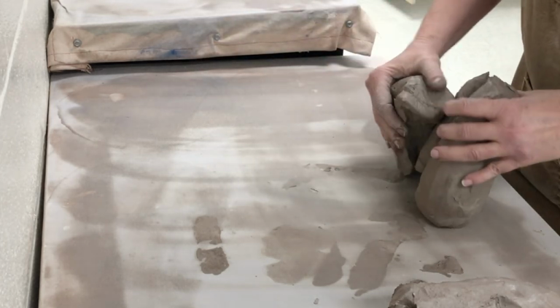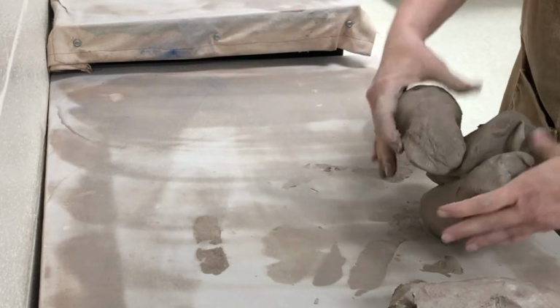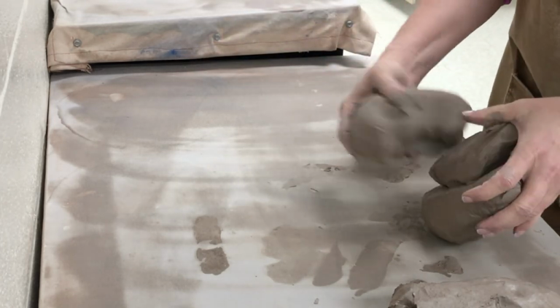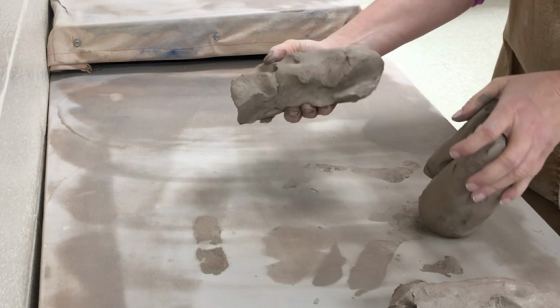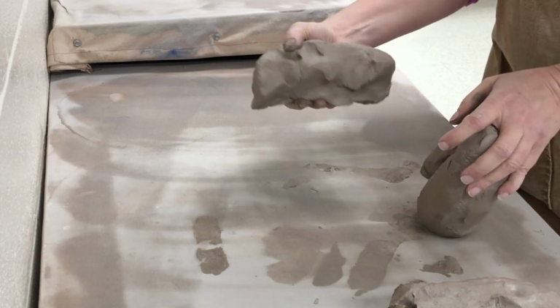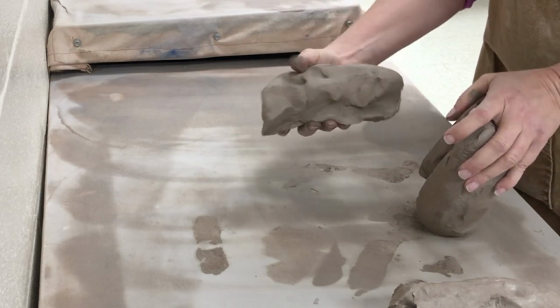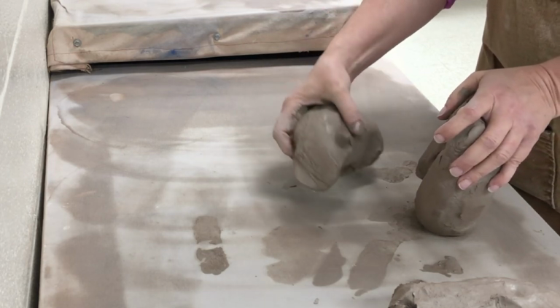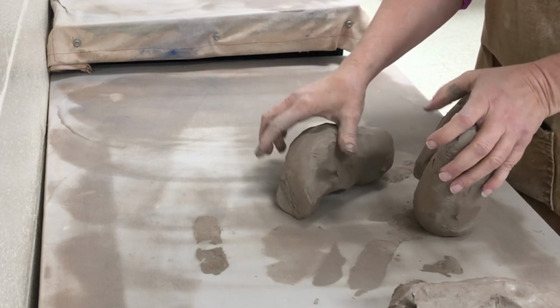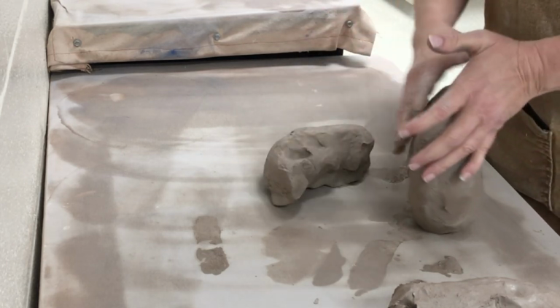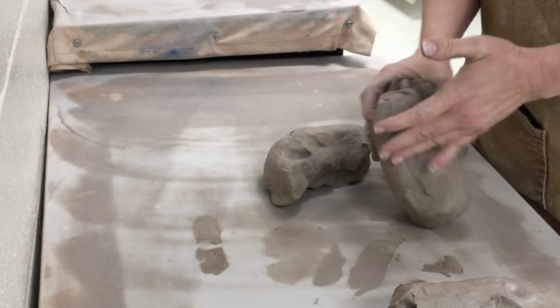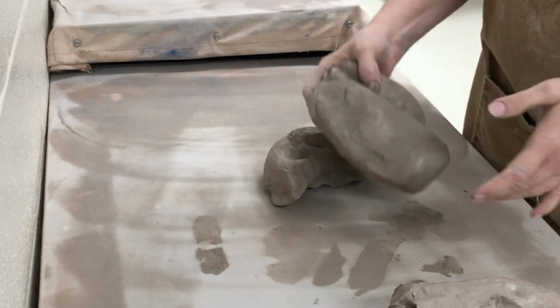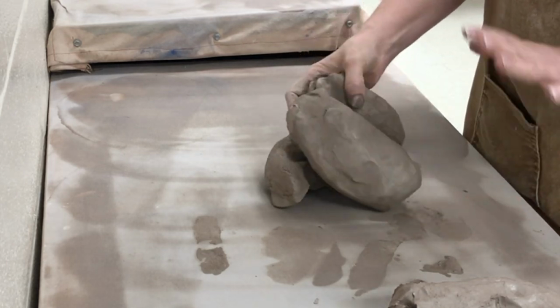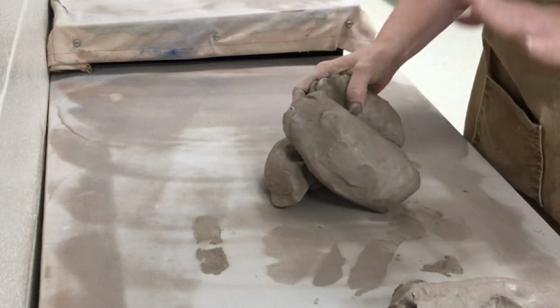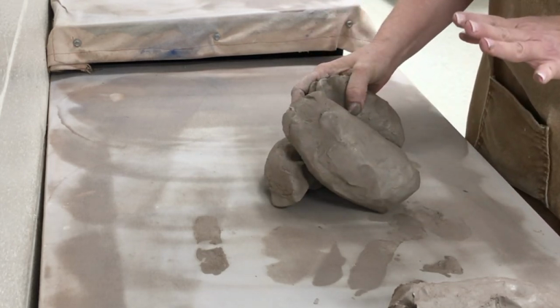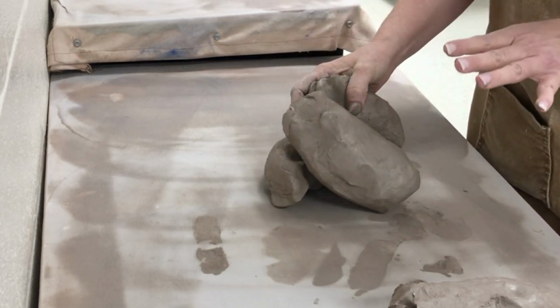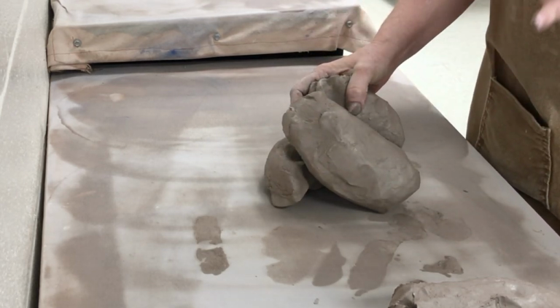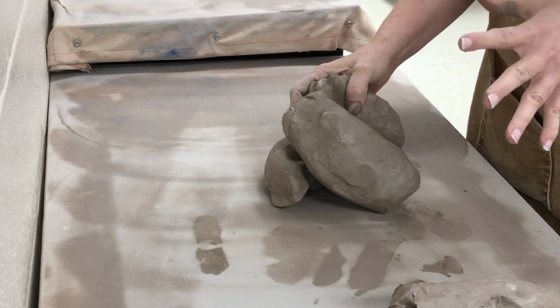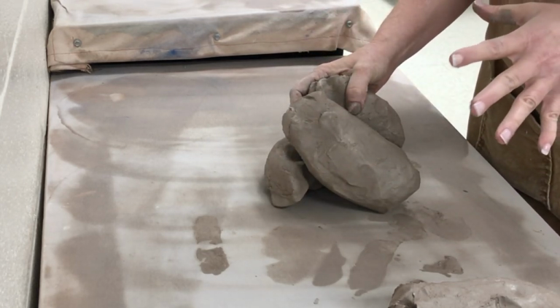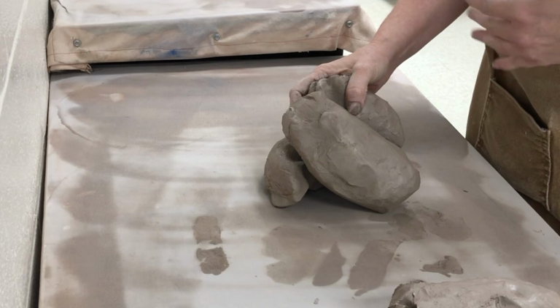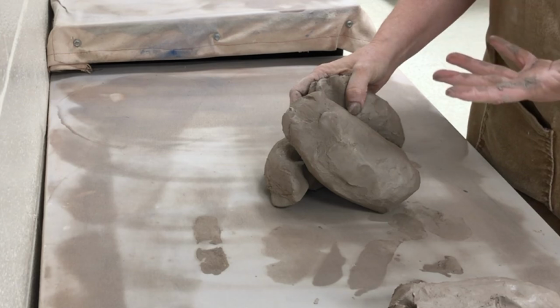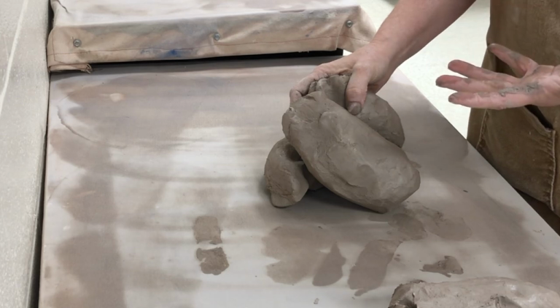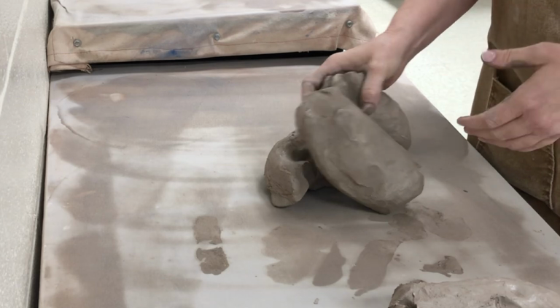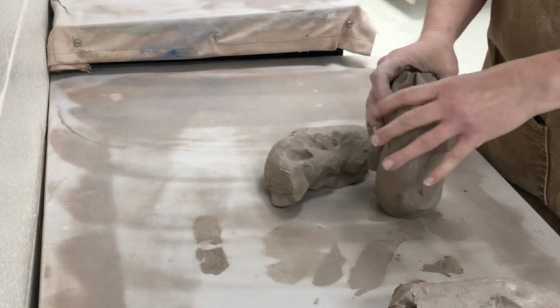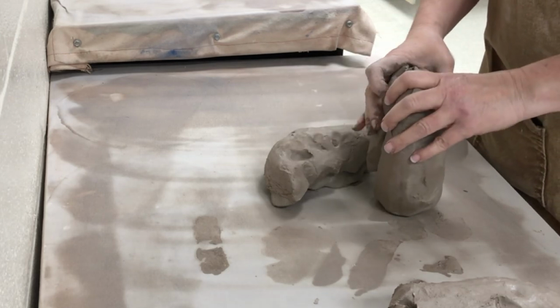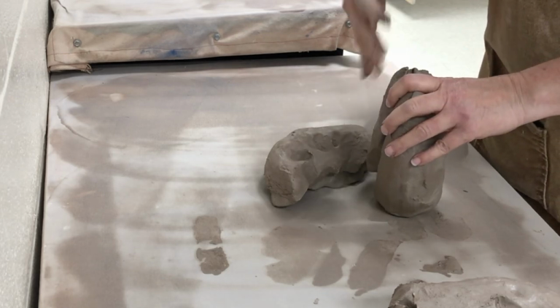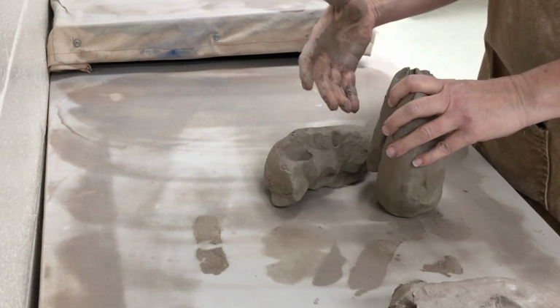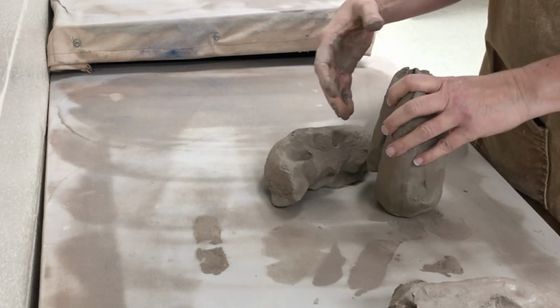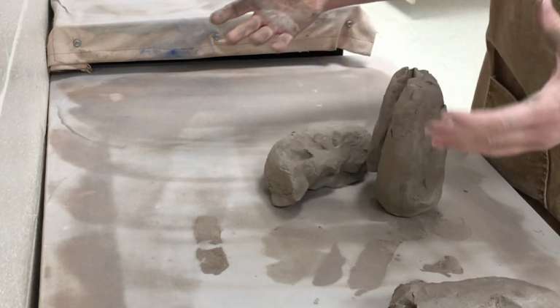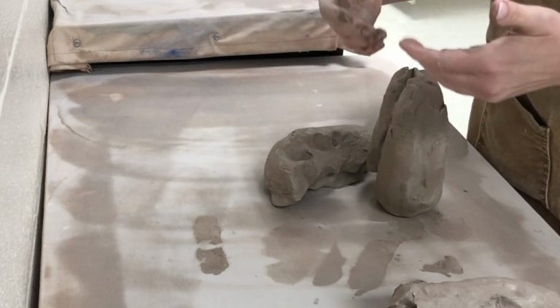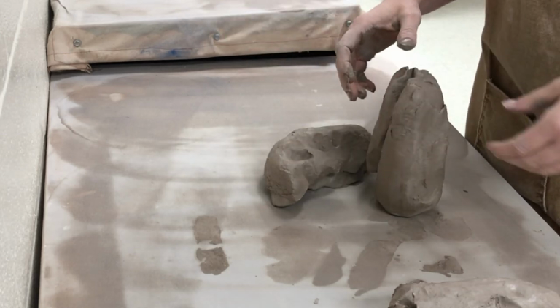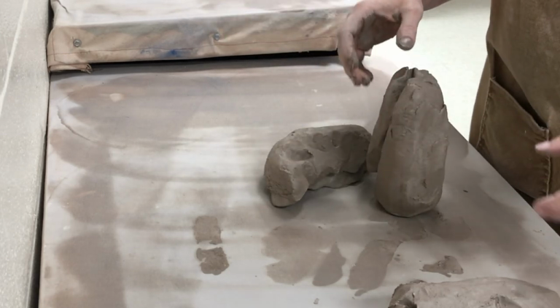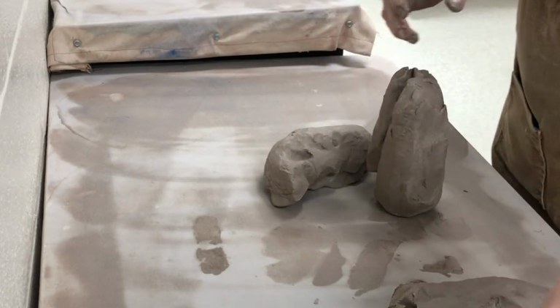This clay I'm using is pugged in my classroom, but even if you're using pugged clay, it's really good to know how to wedge so you can combine clay if you need to.